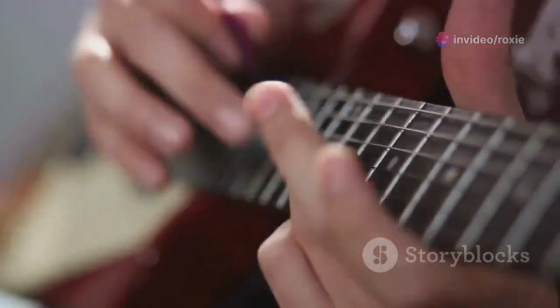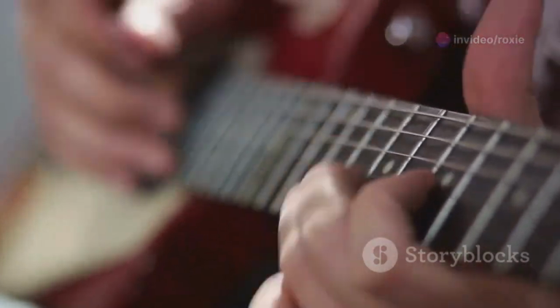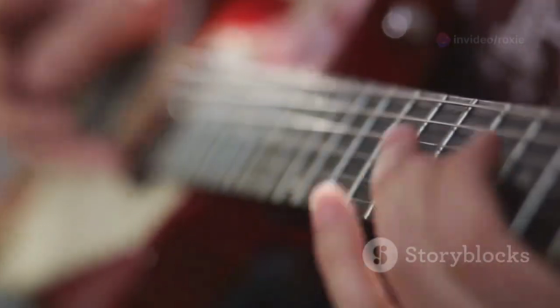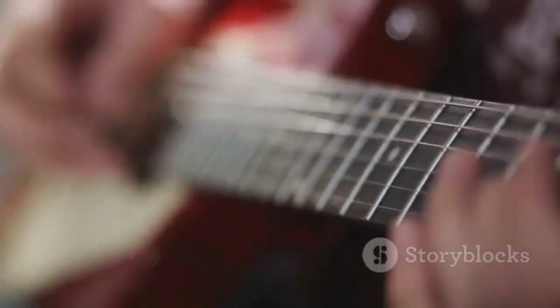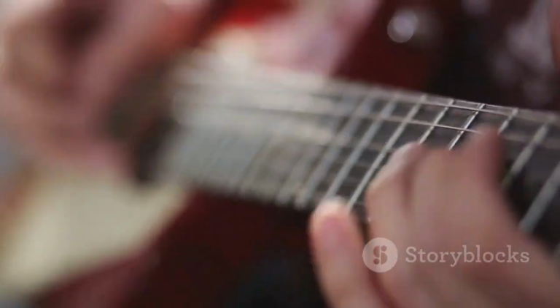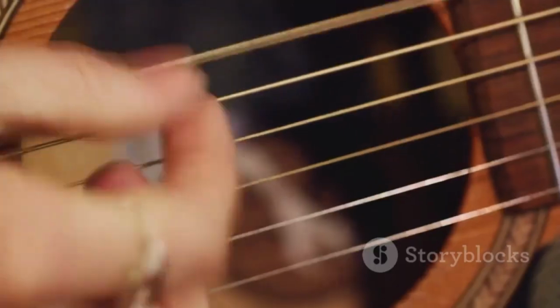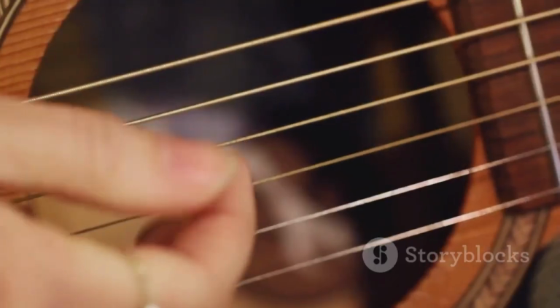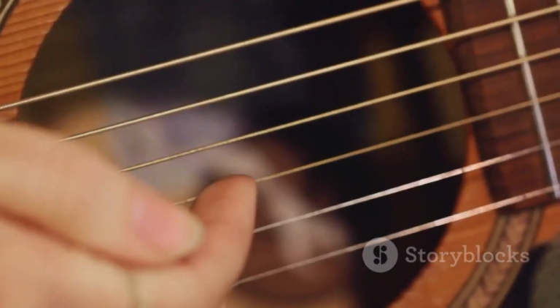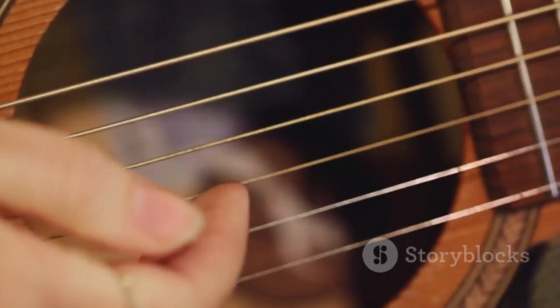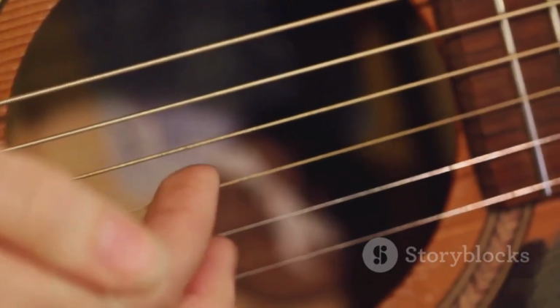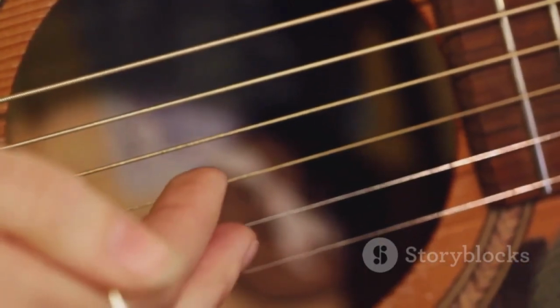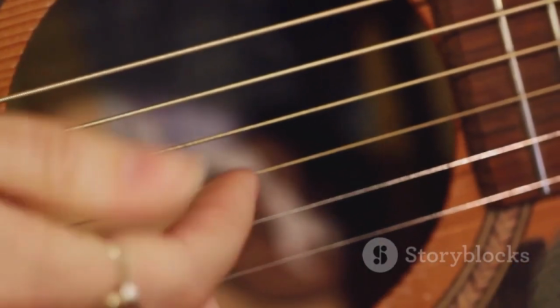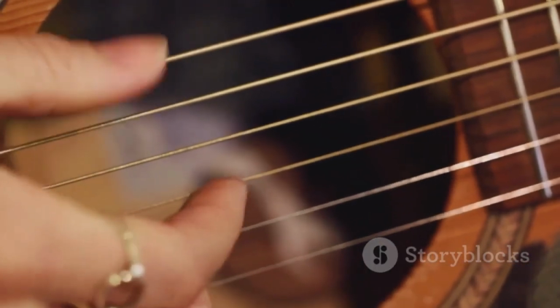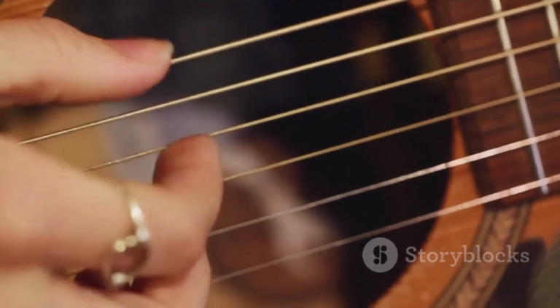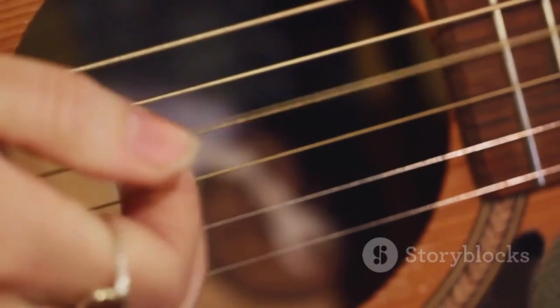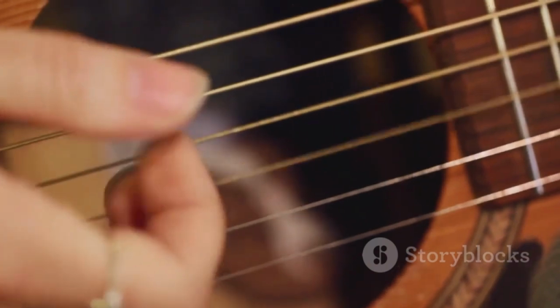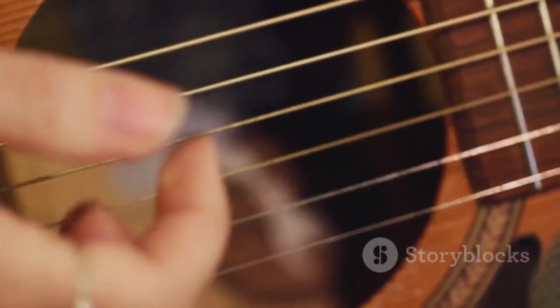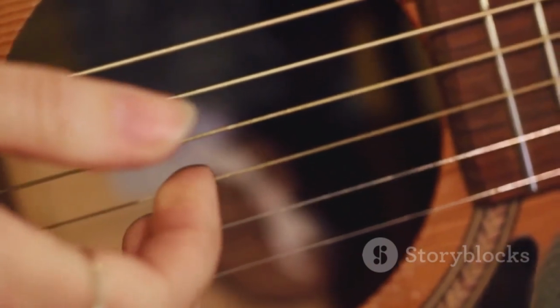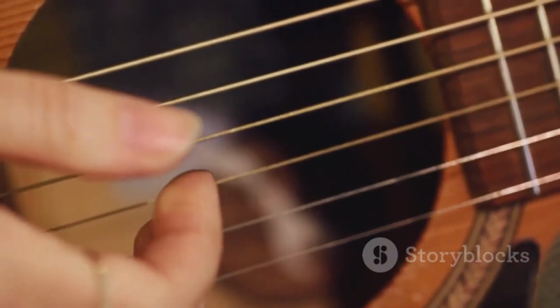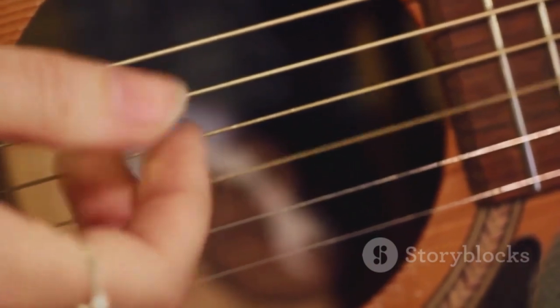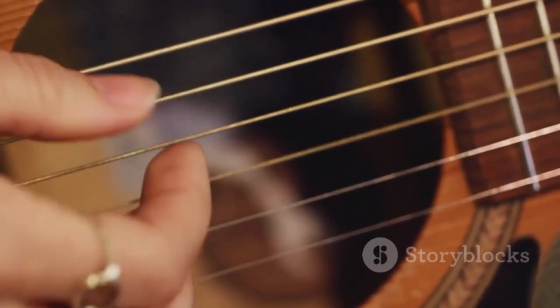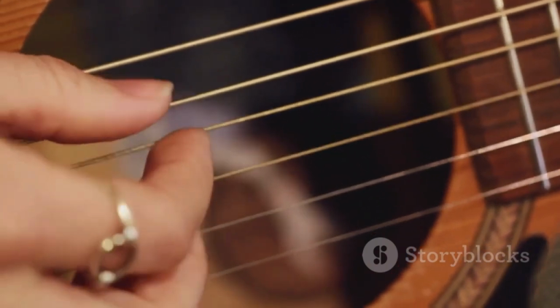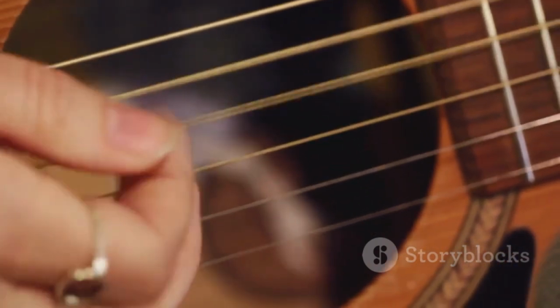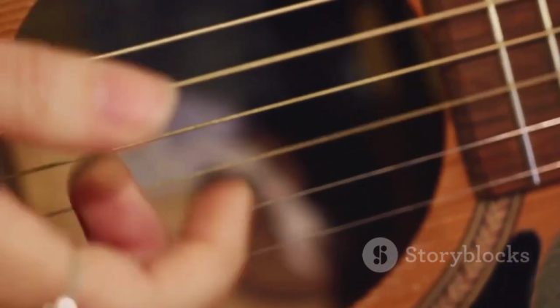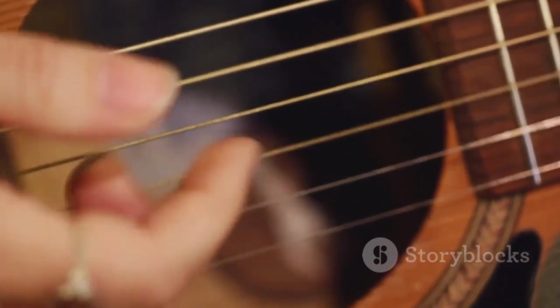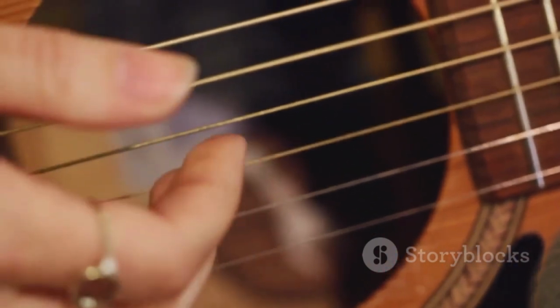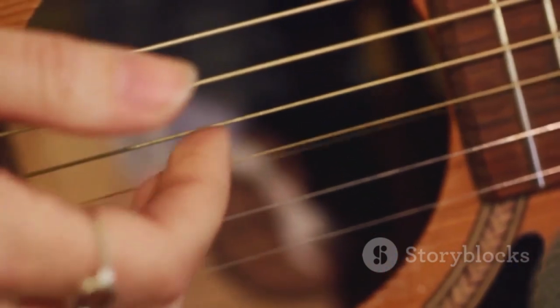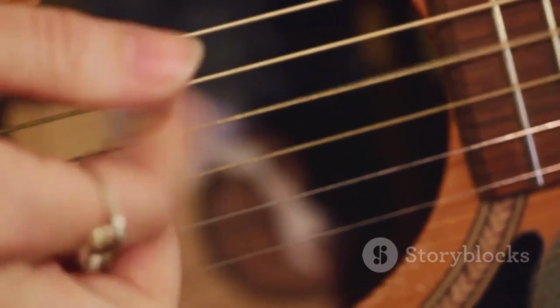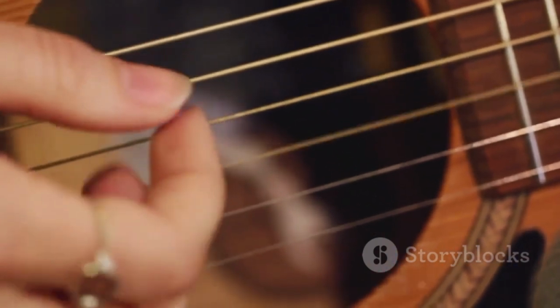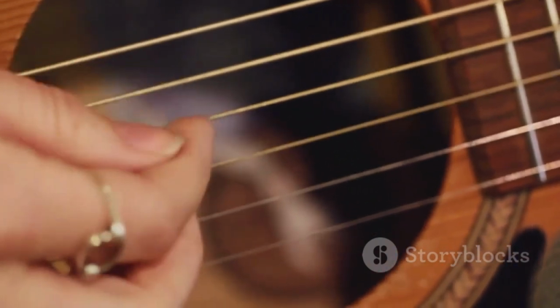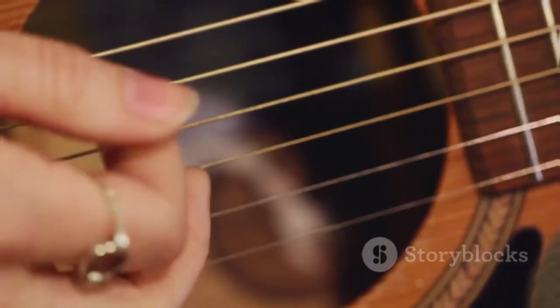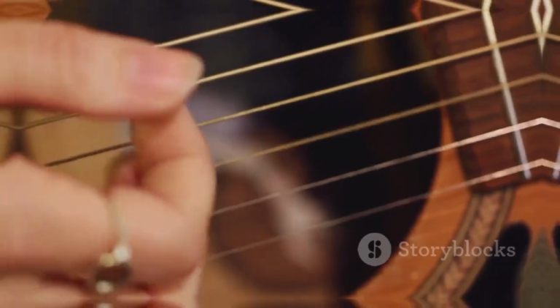So, whether you strum the blues away on an acoustic or riff through a rock anthem on an electric, remember every twang on your guitar strings echoes centuries of musical evolution.